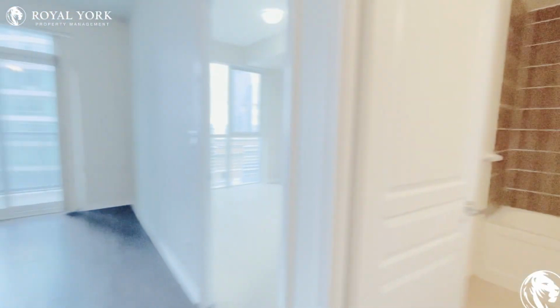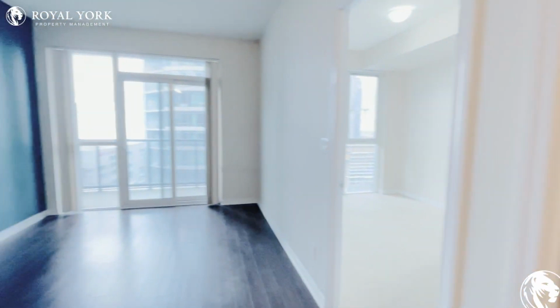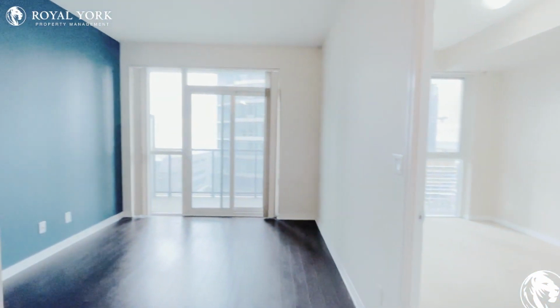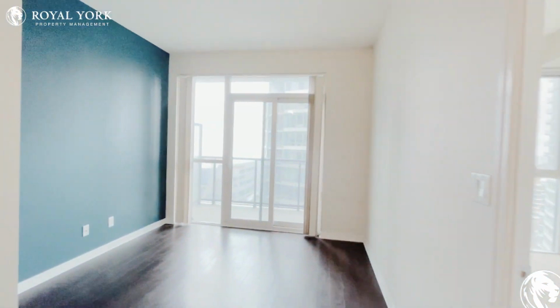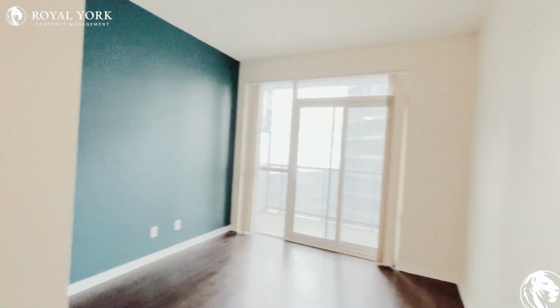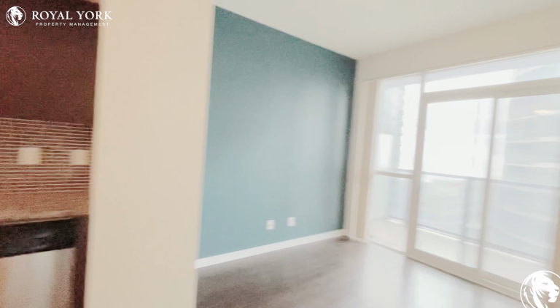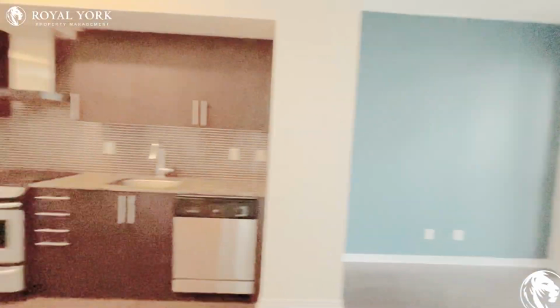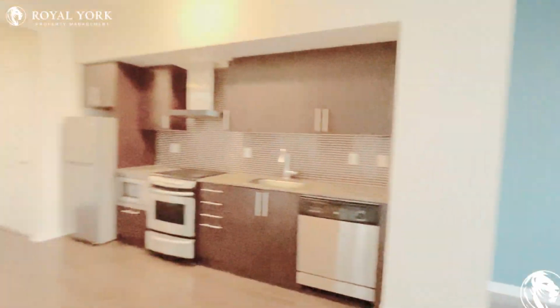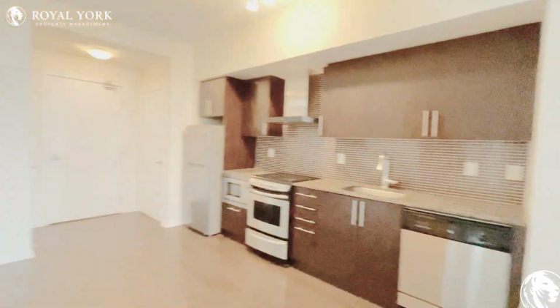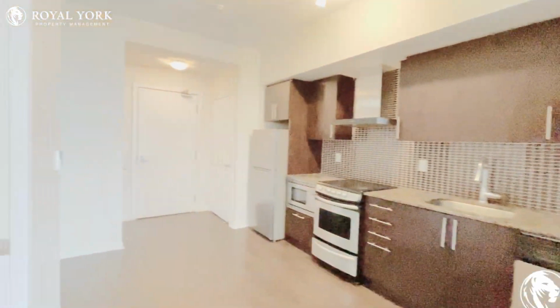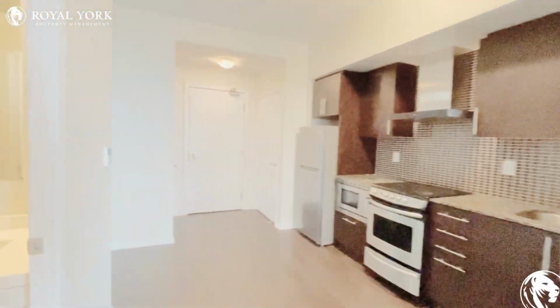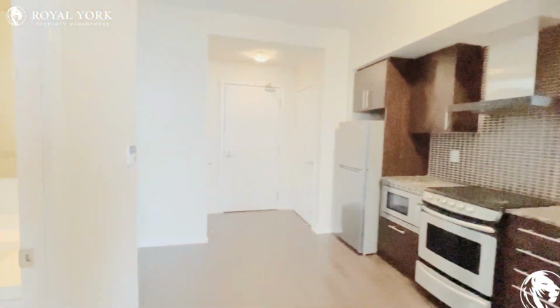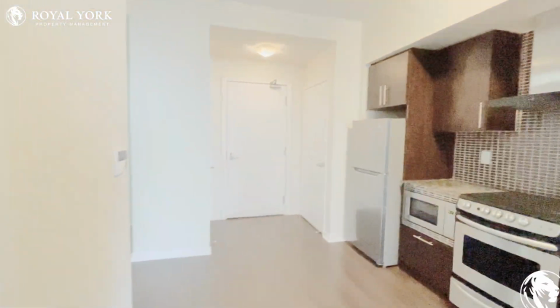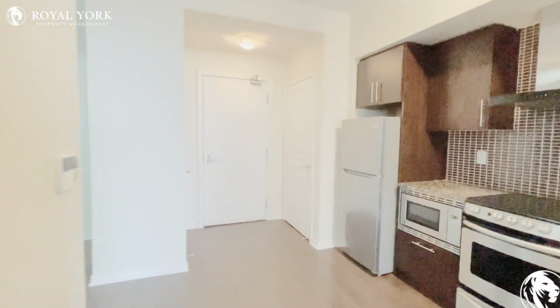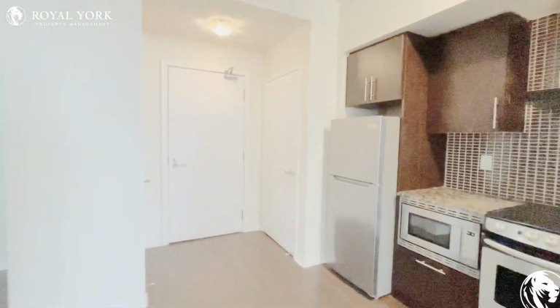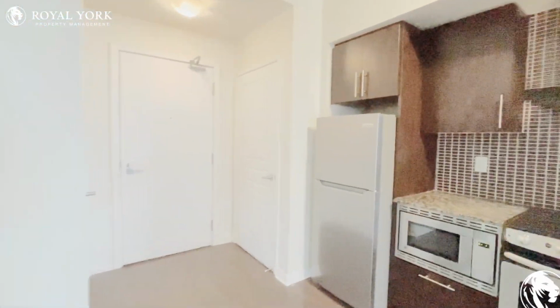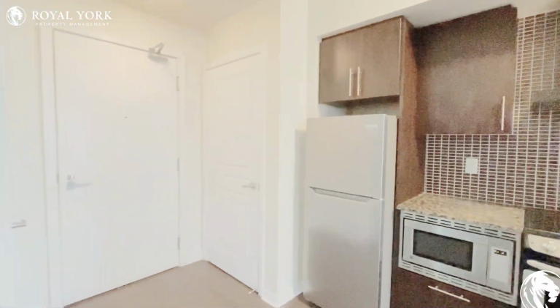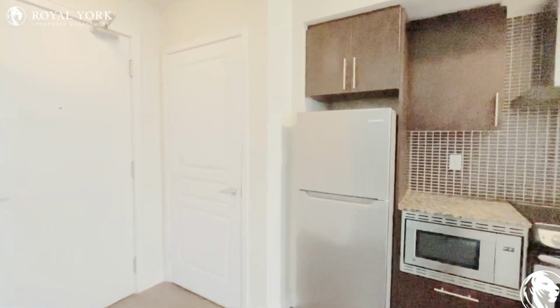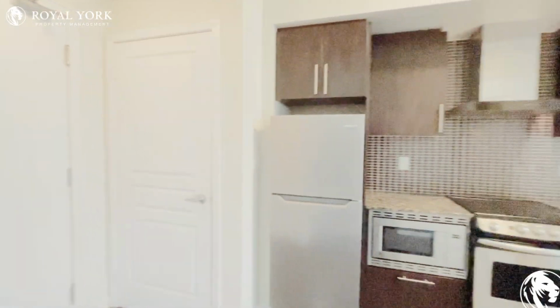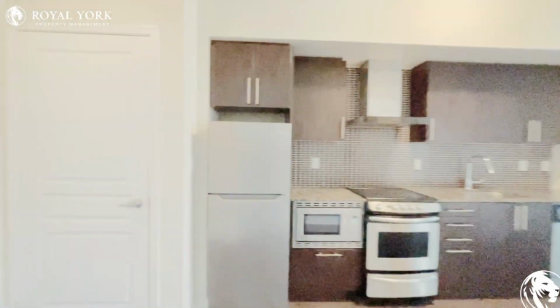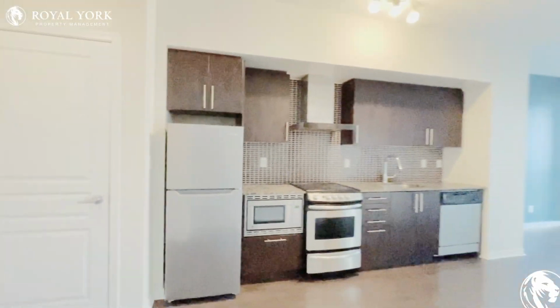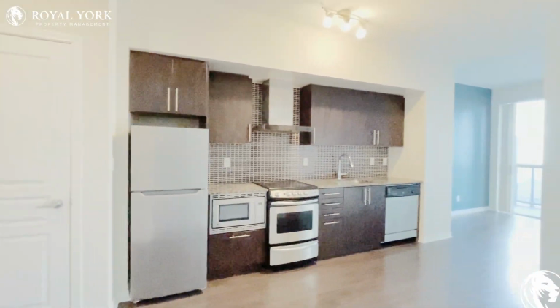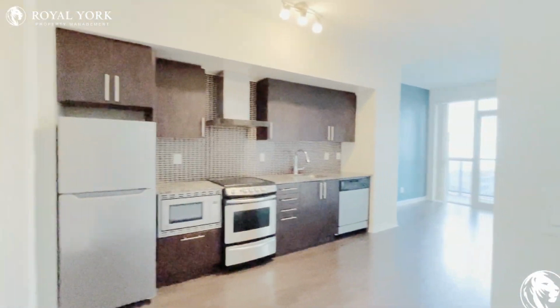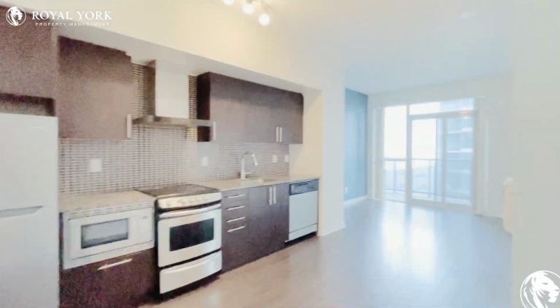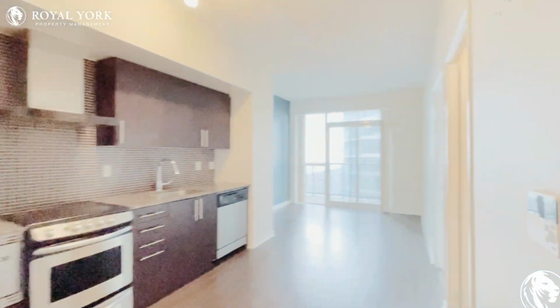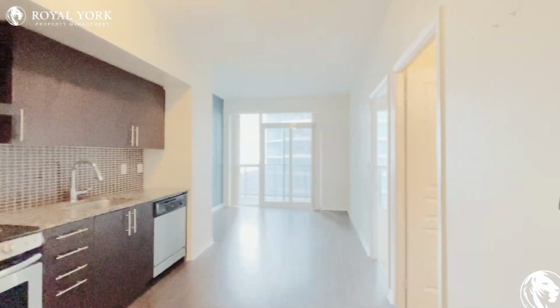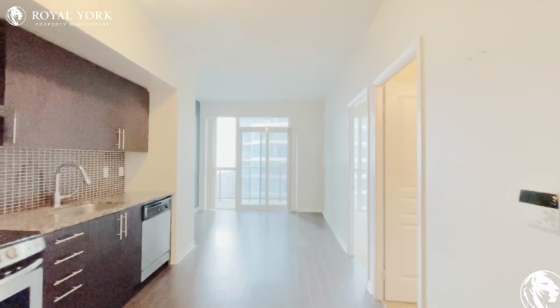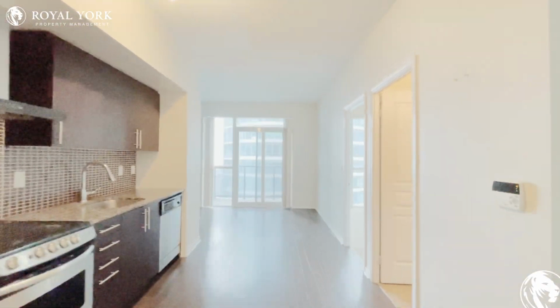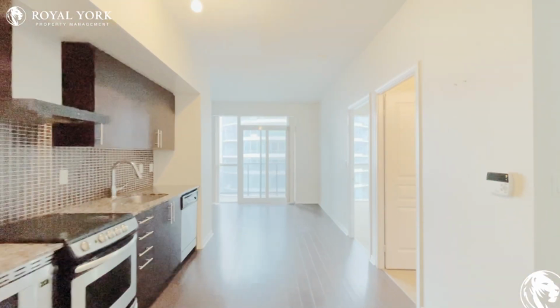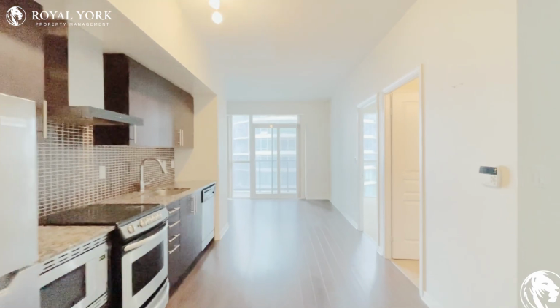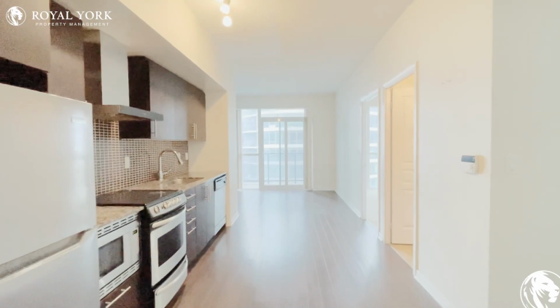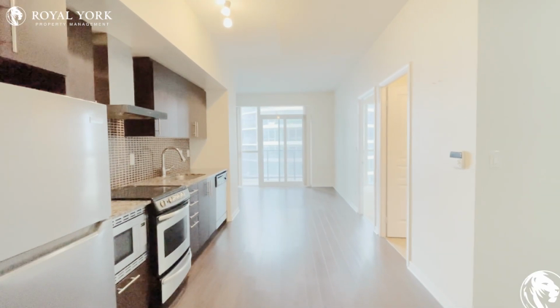If you are interested in renting this one bed plus den condo unit in downtown Toronto, please feel free to contact Royal York Property Management 24 hours a day, seven days a week at royalyorkpropertymanagement.ca.